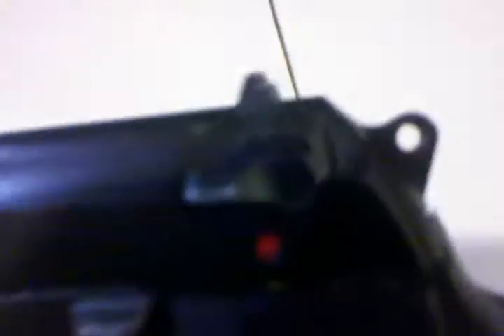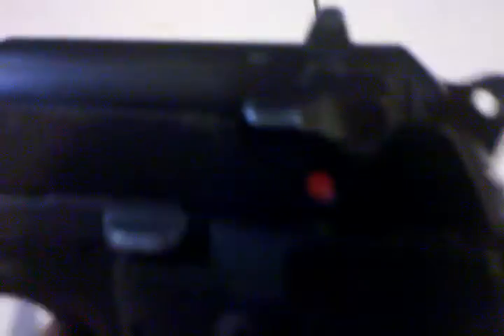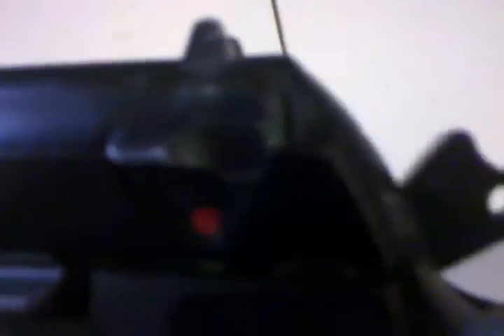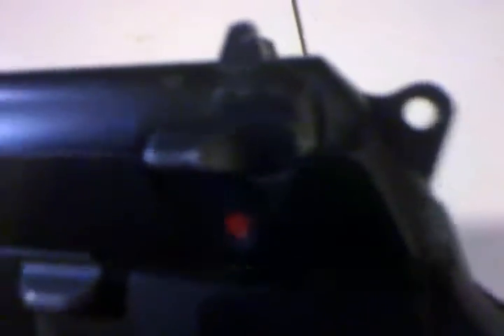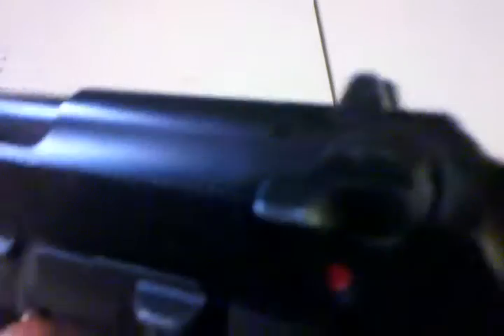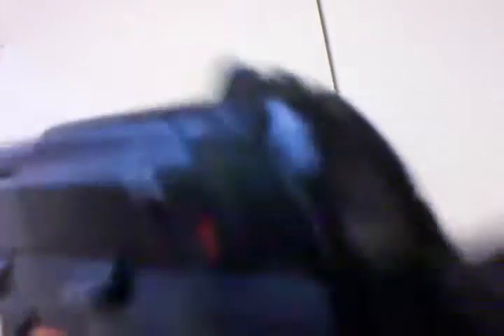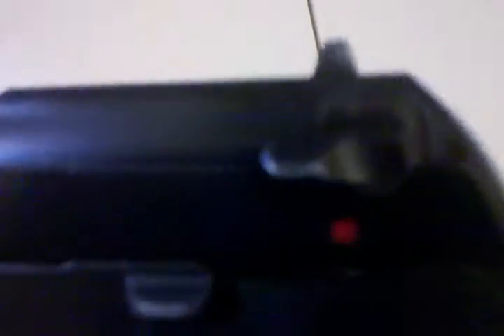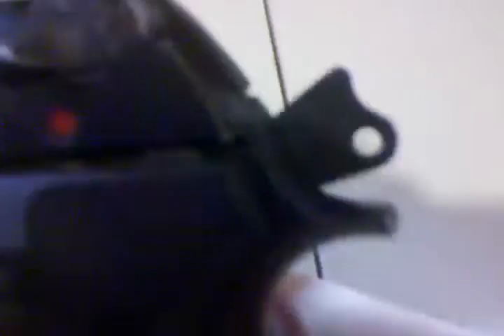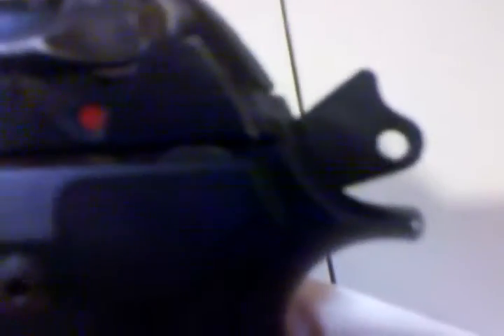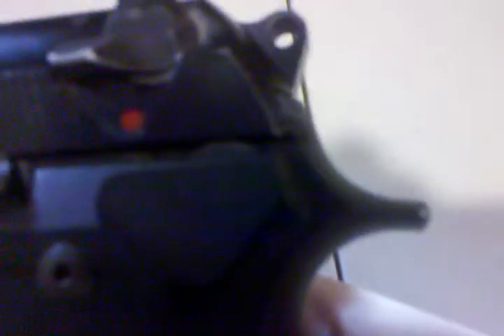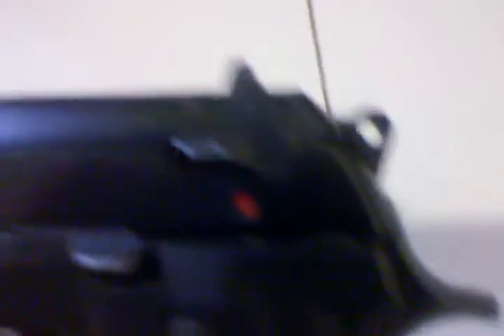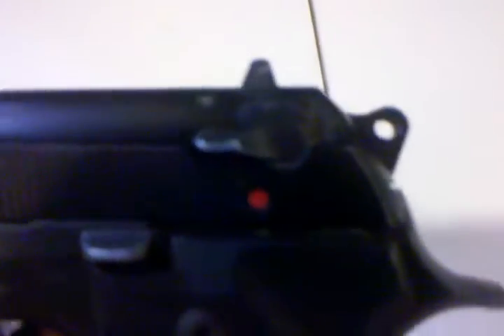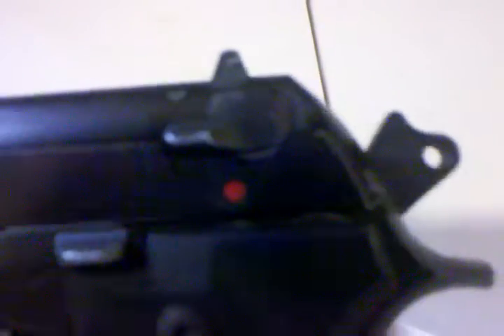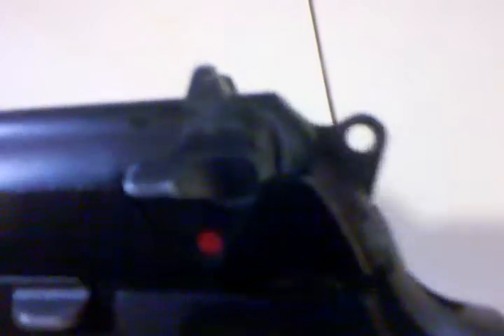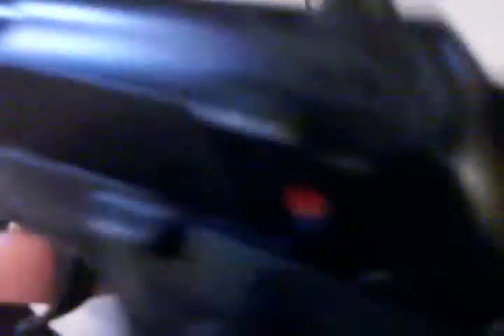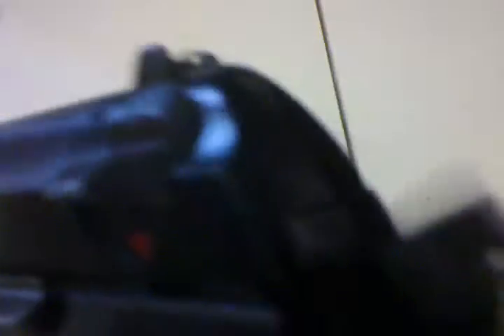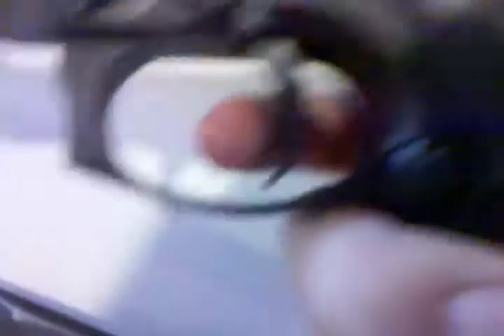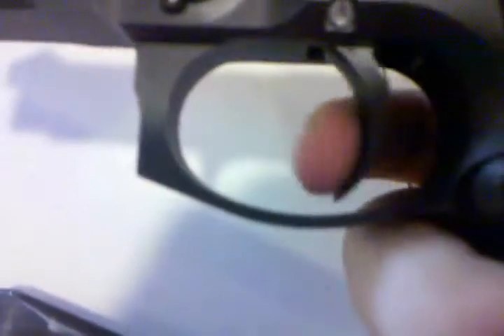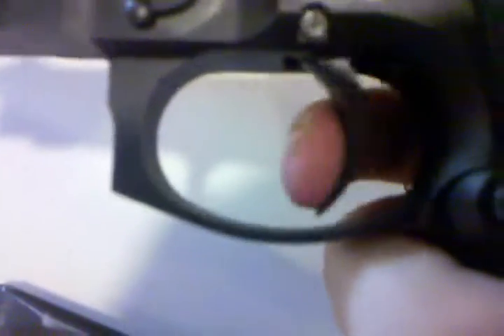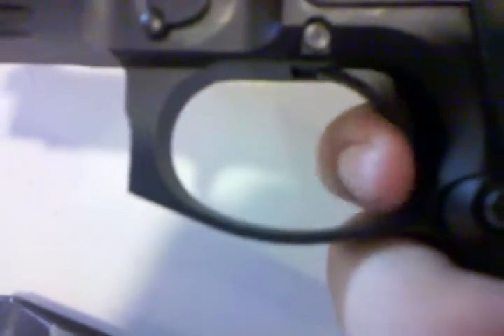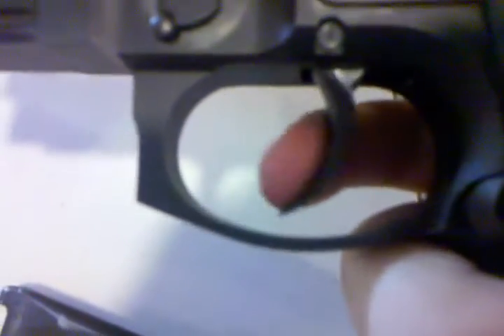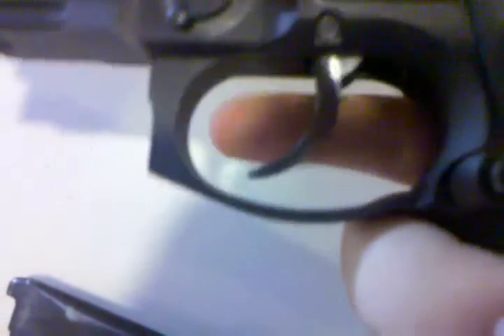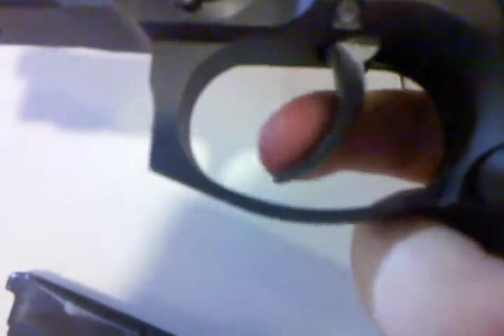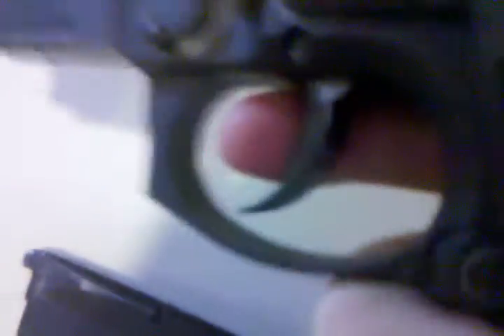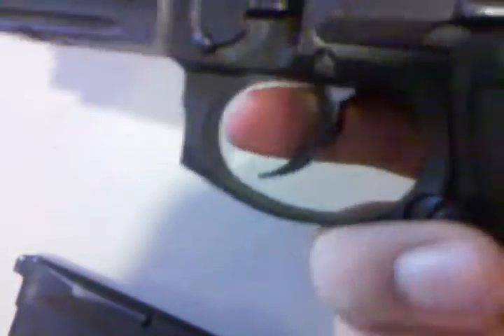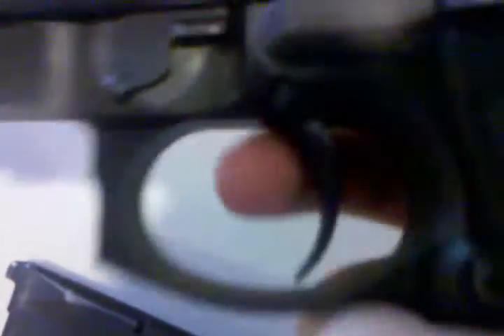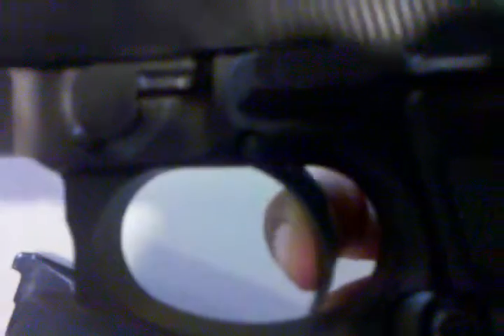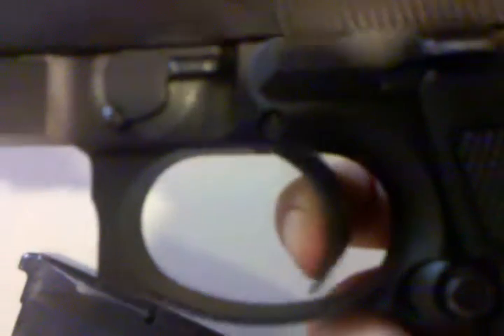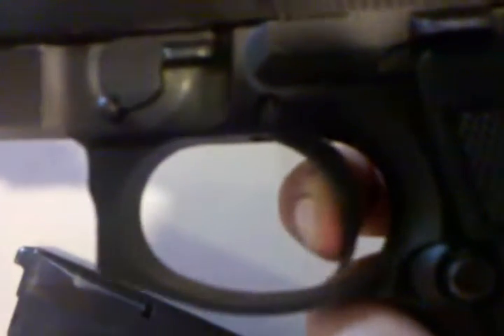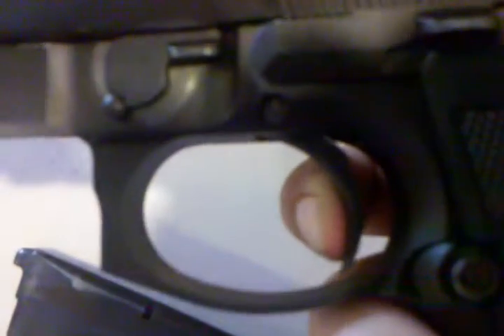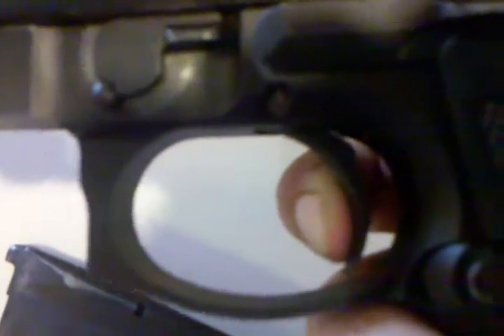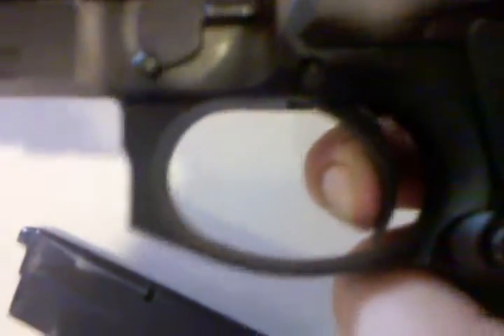It's double-action, or you can pull the slide back or pull the hammer back, and it'll make the trigger pull a little bit easier. That's single-action versus double-action.